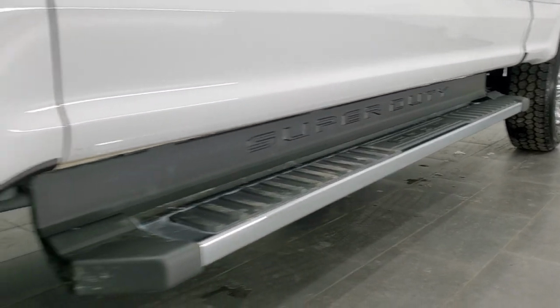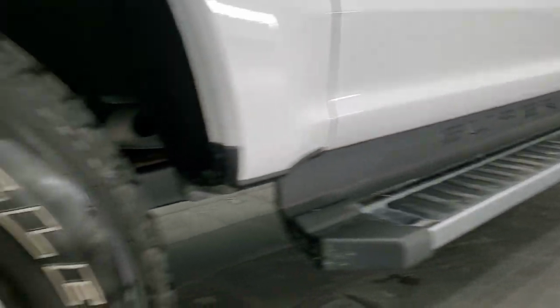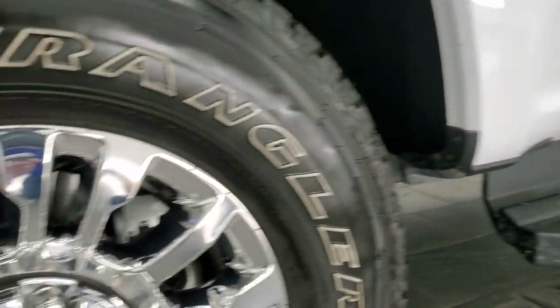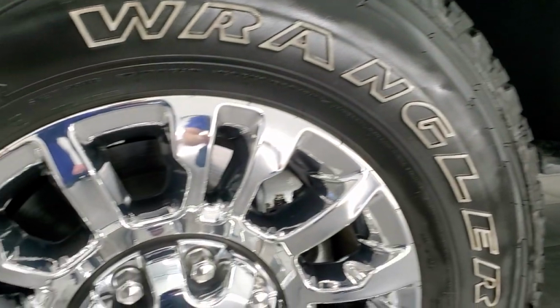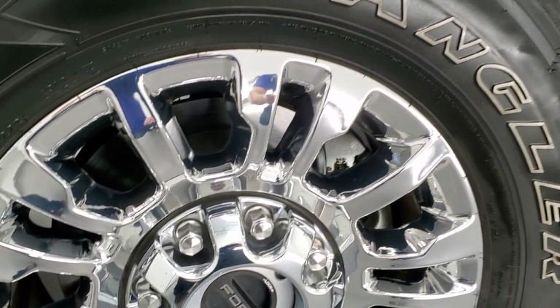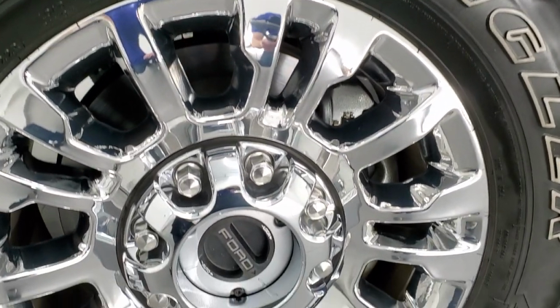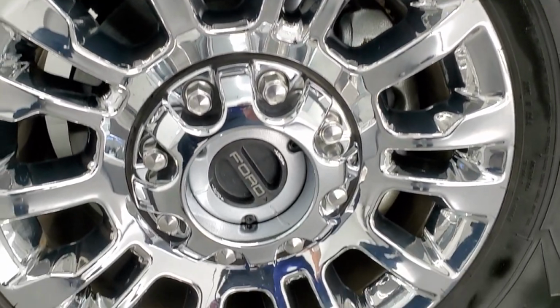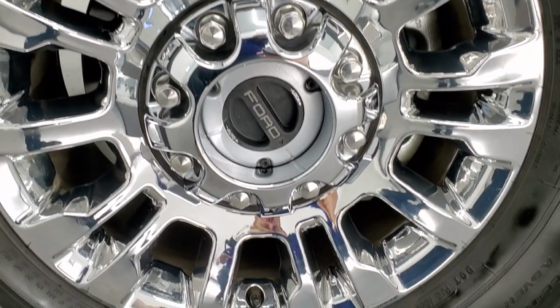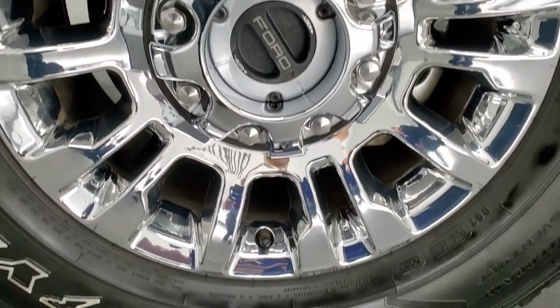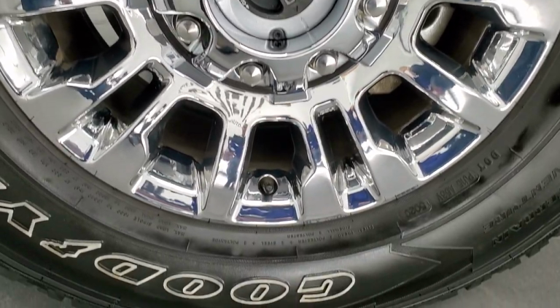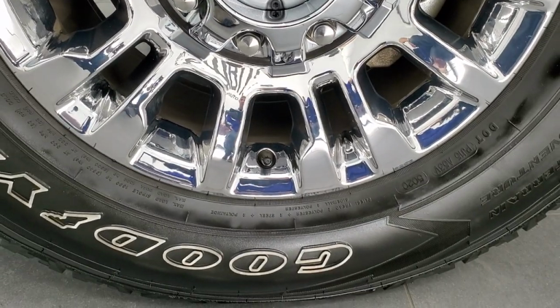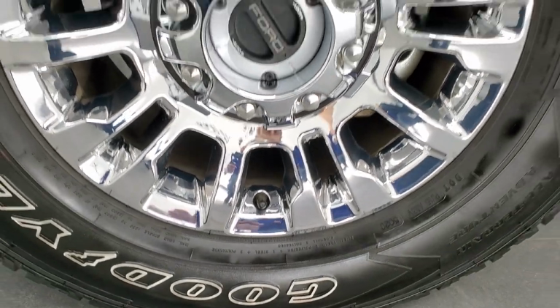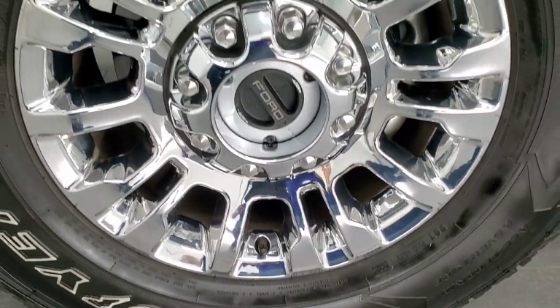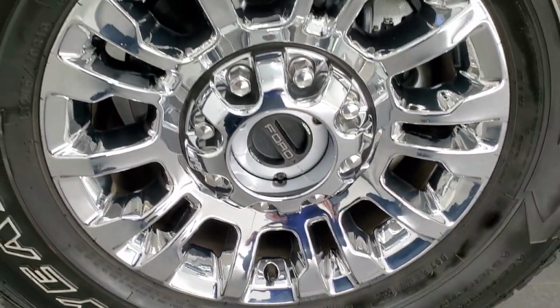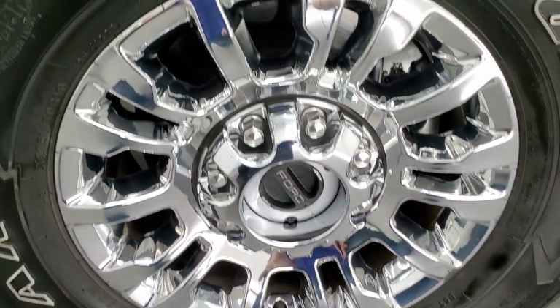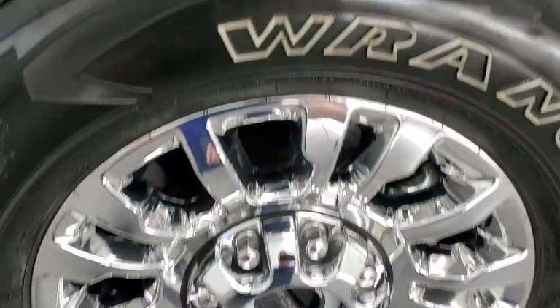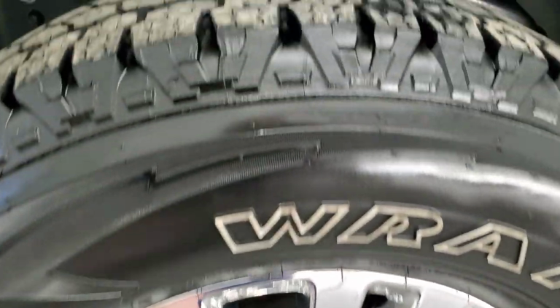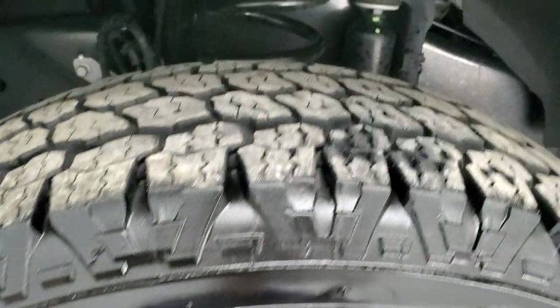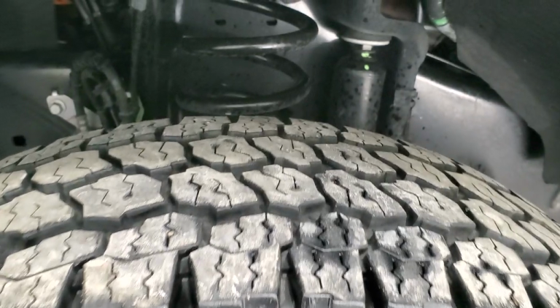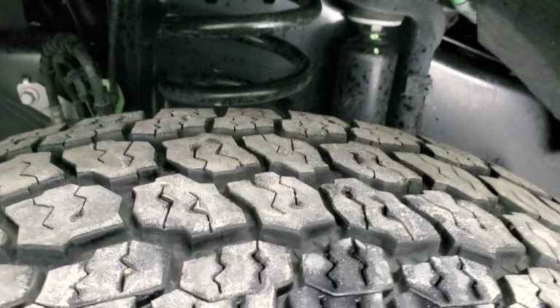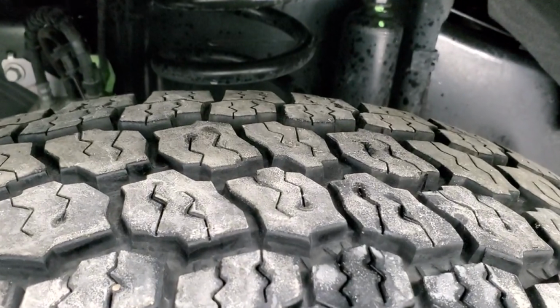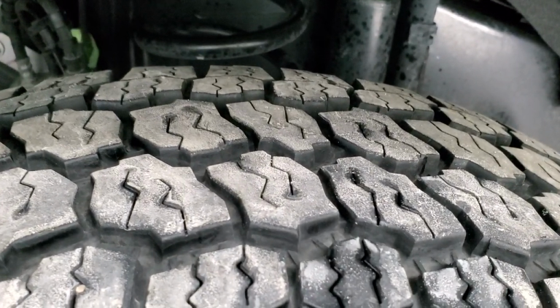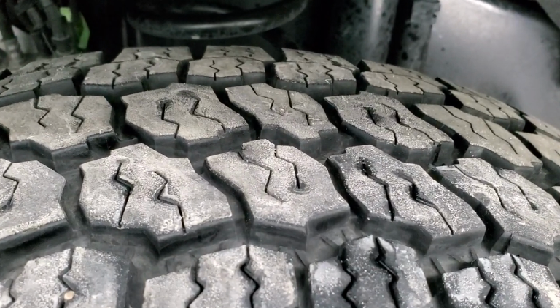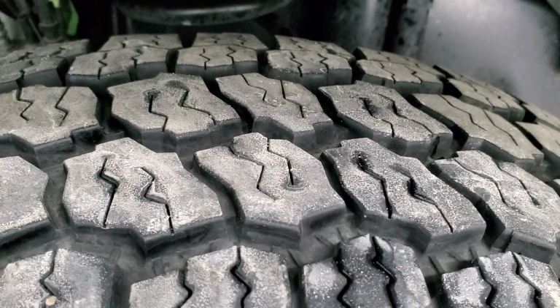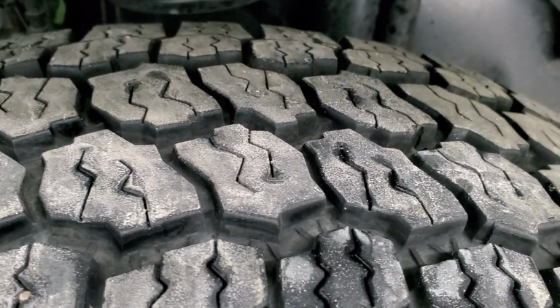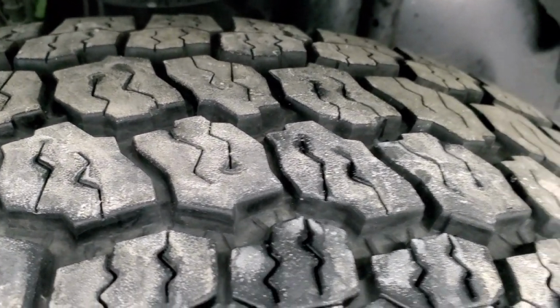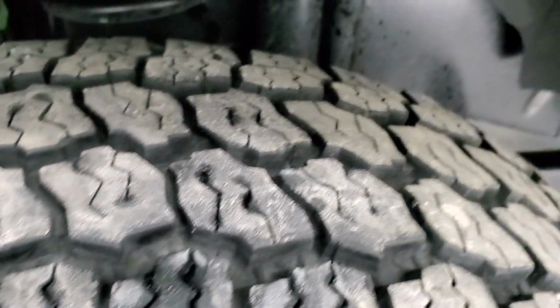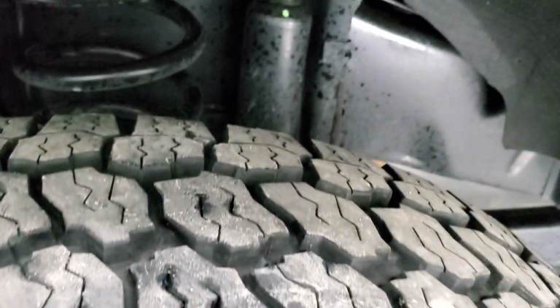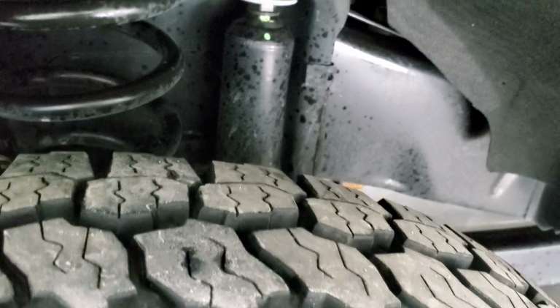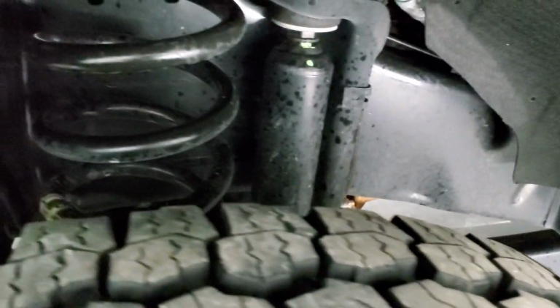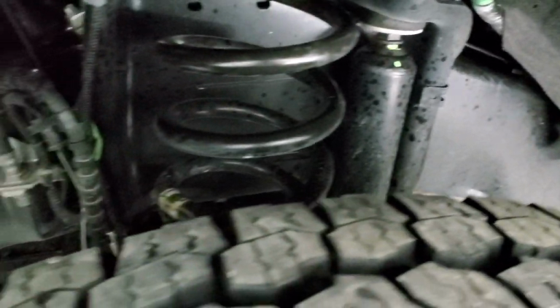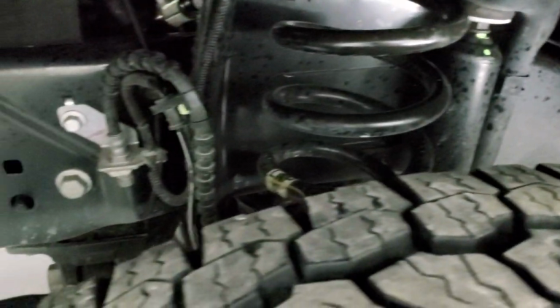This one comes with the factory really nice chromed alloy rims, and it has Goodyear Wrangler all-terrain adventure tires. These are LT275 70R18s, and they have right around 75 to 80% of the tread left on them, maybe a little bit more.